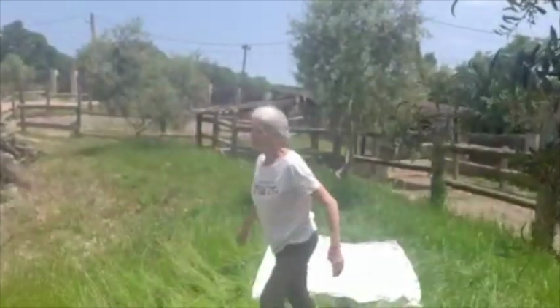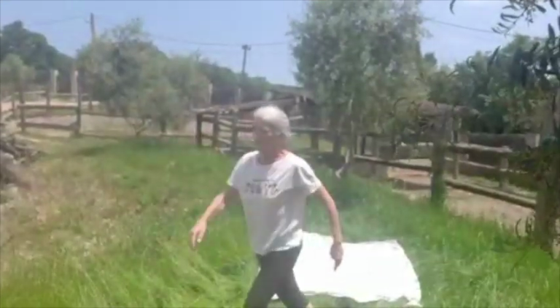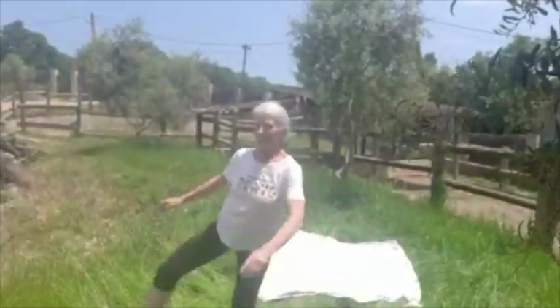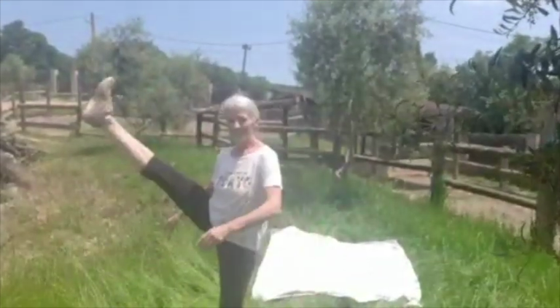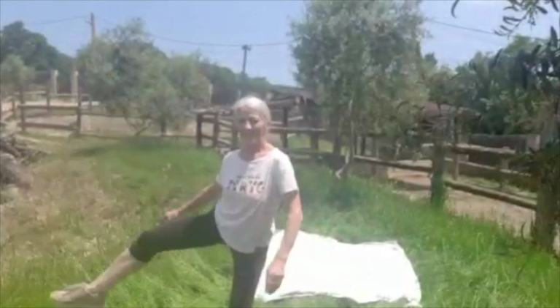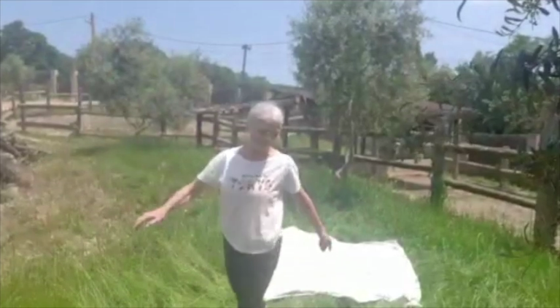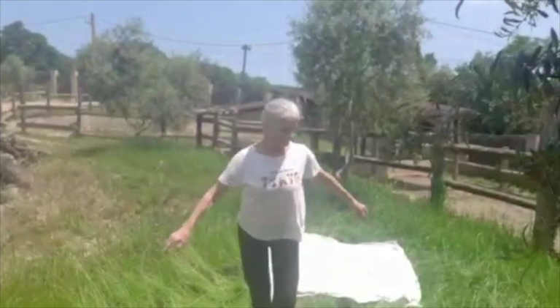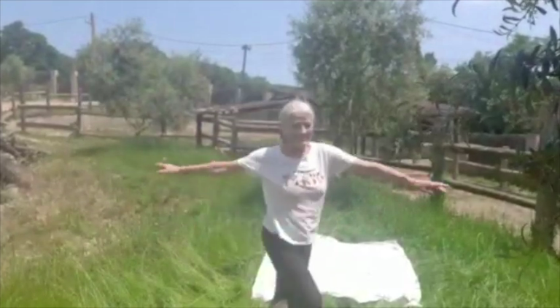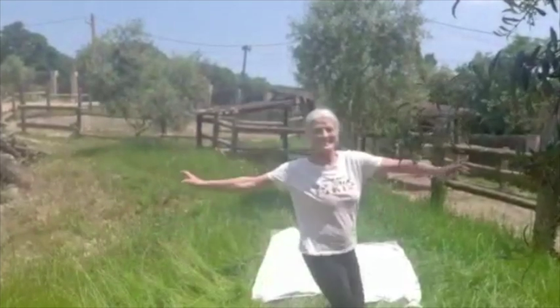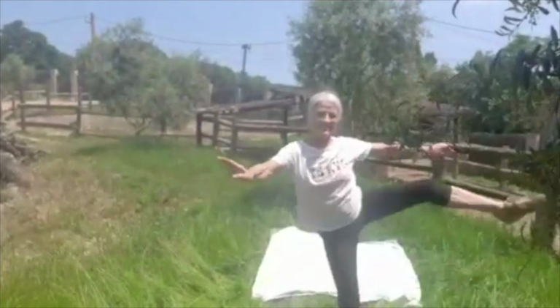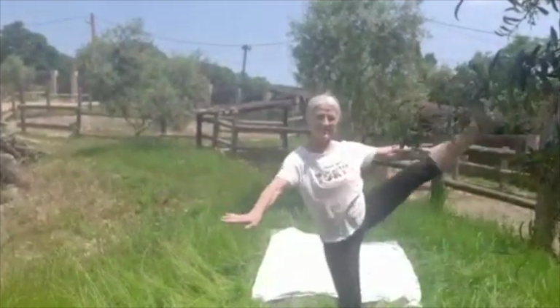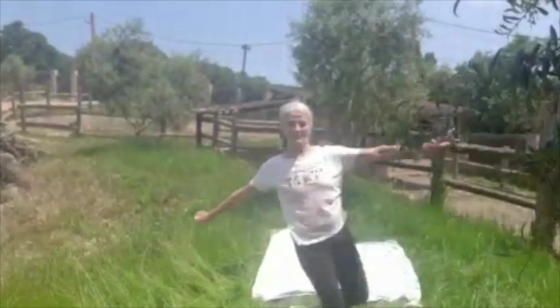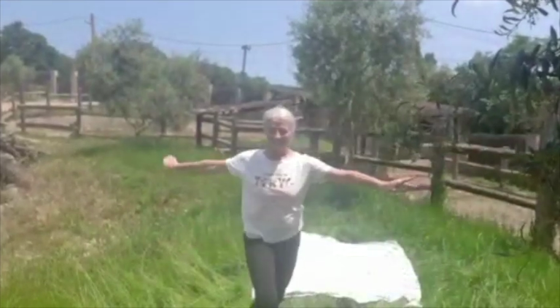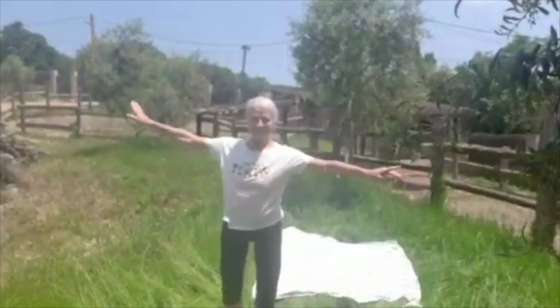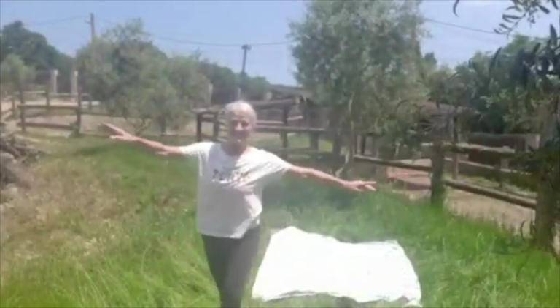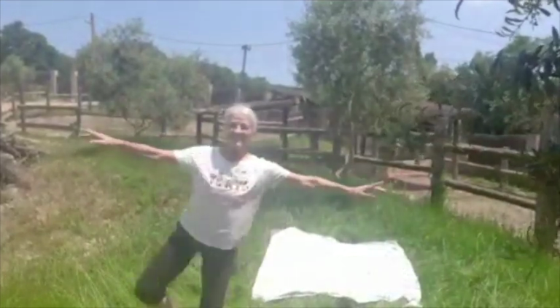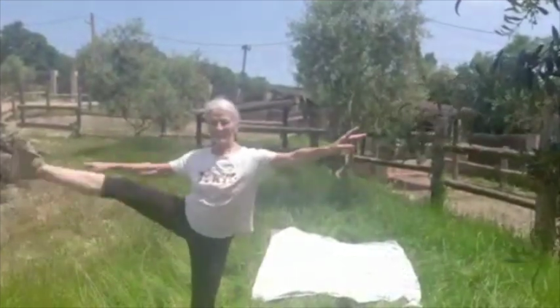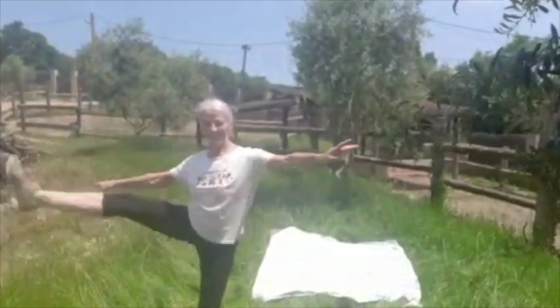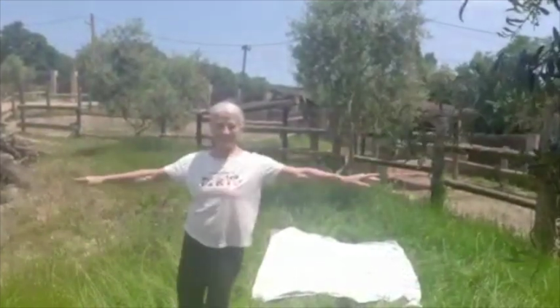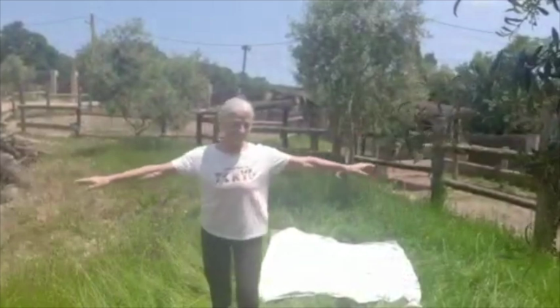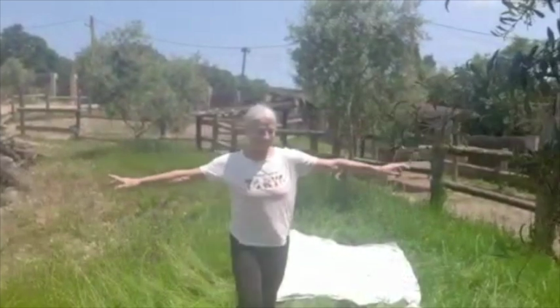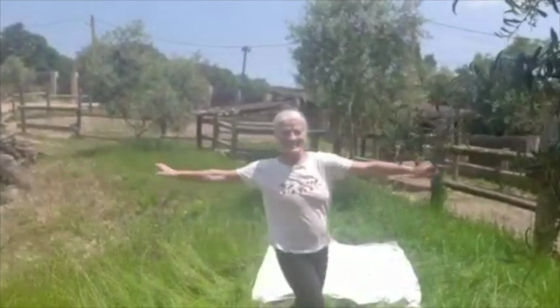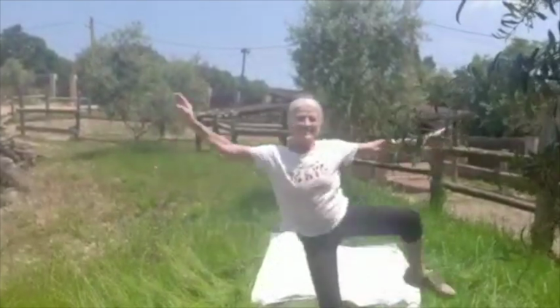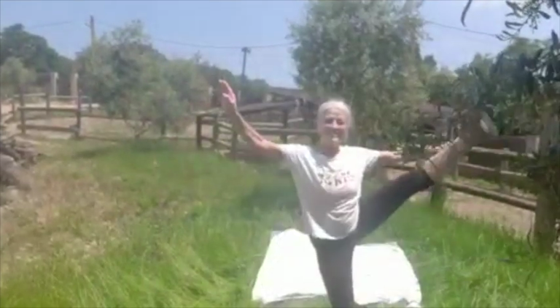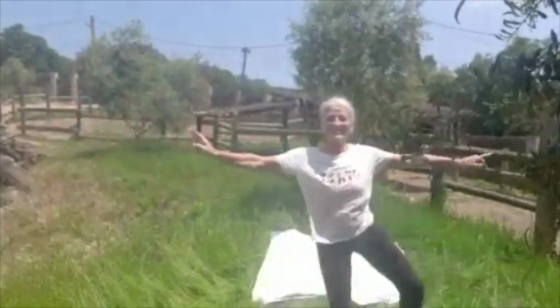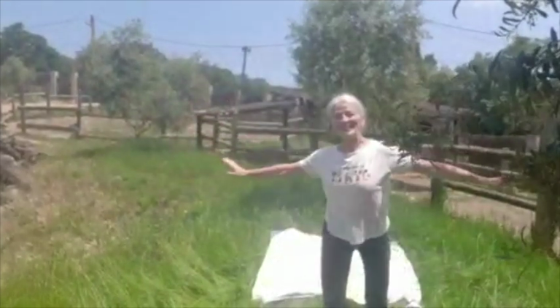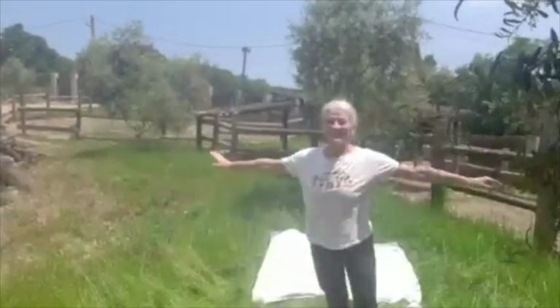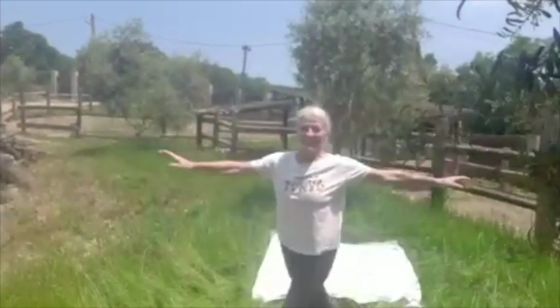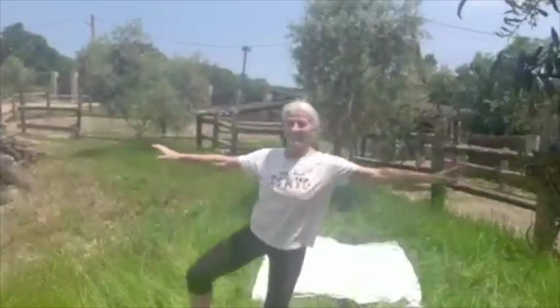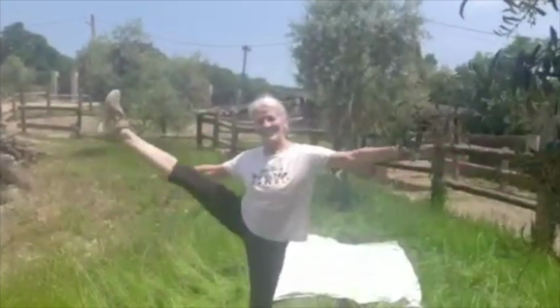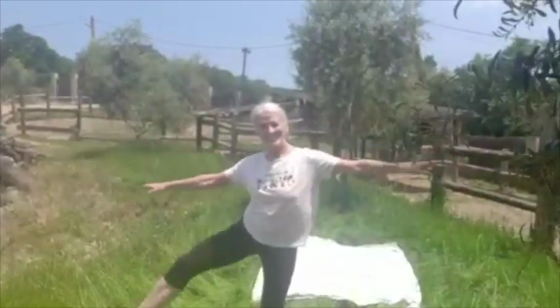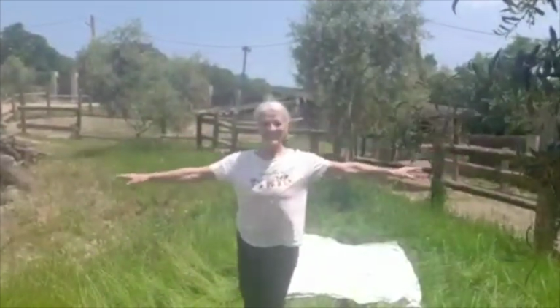It doesn't matter if your legs are straight or if they don't go up that high, but do try to keep your back straight. This way you will be strengthening your back muscles too.